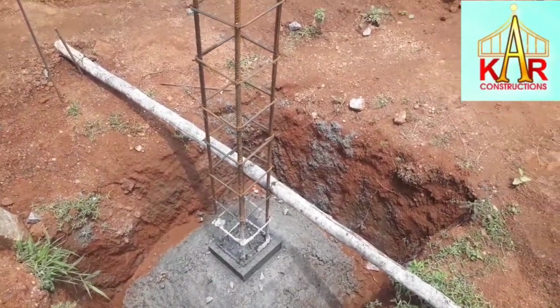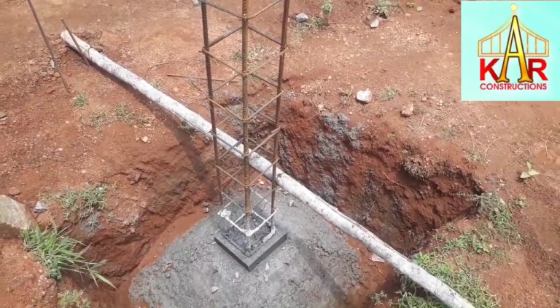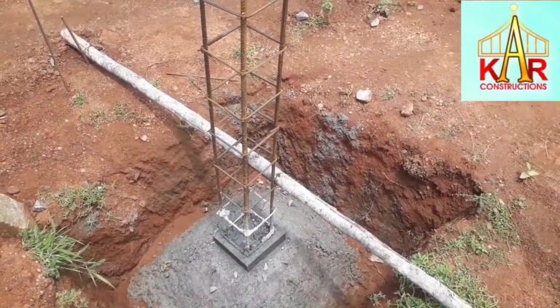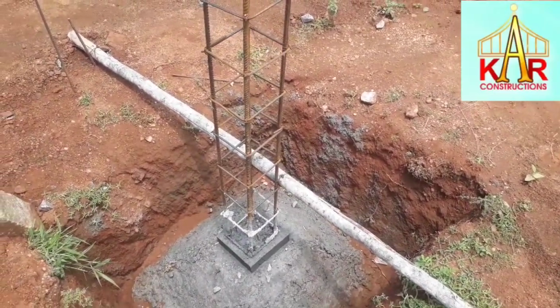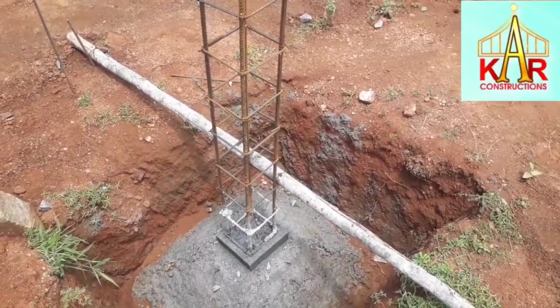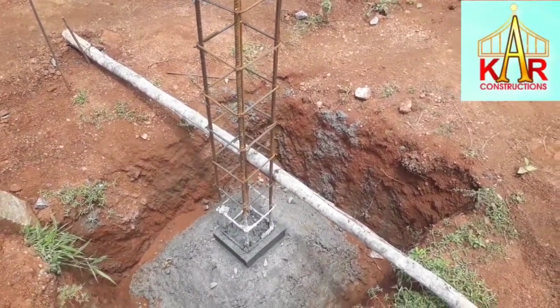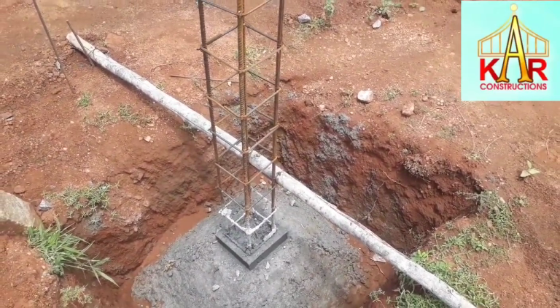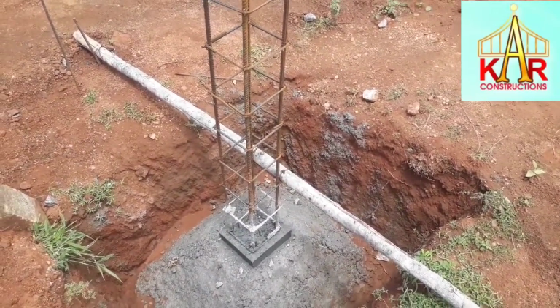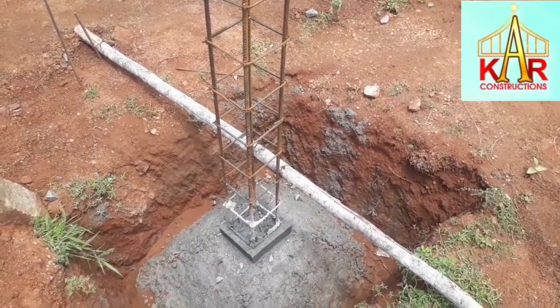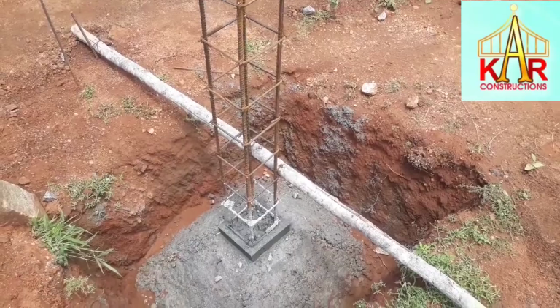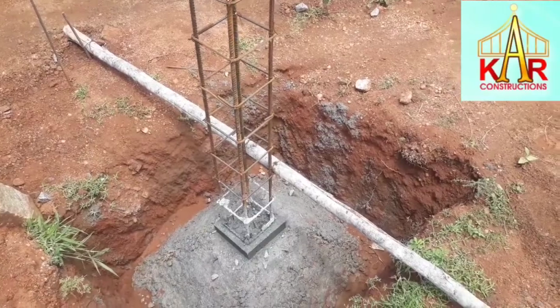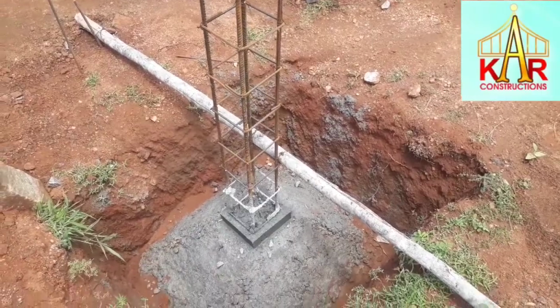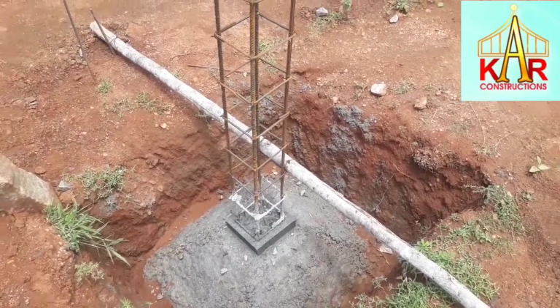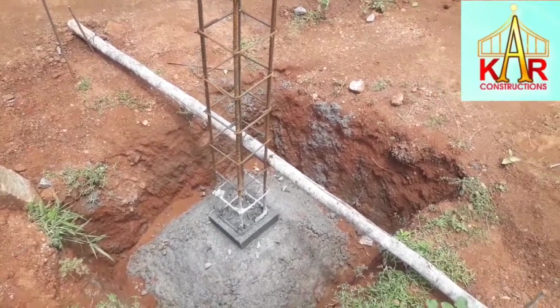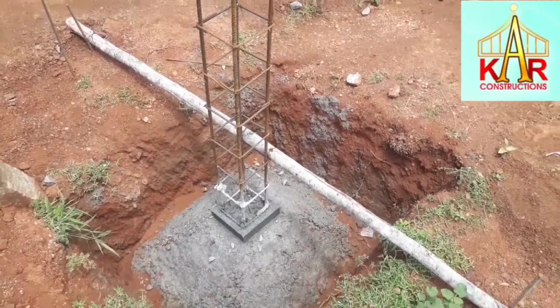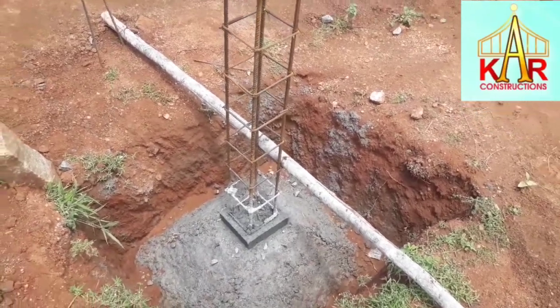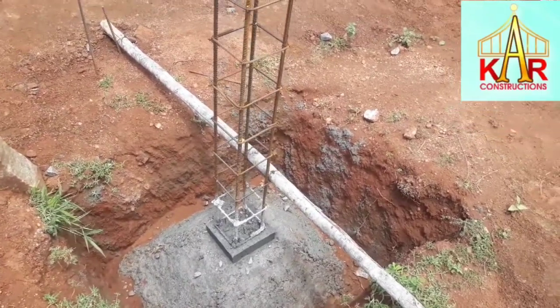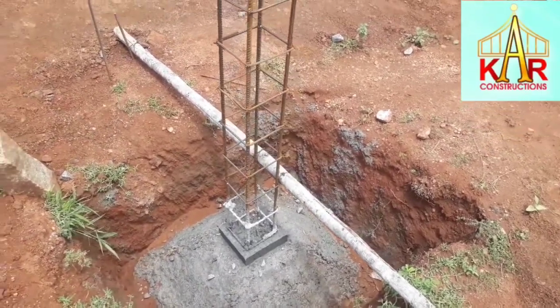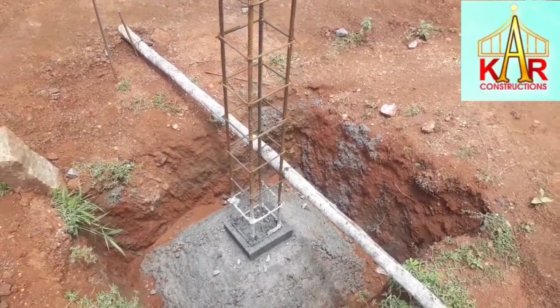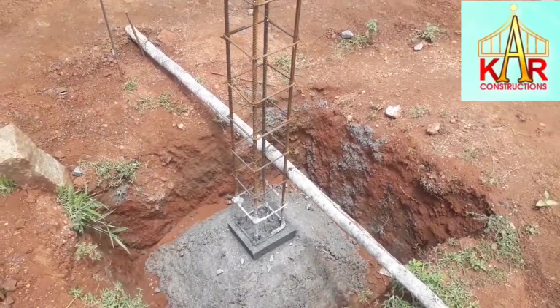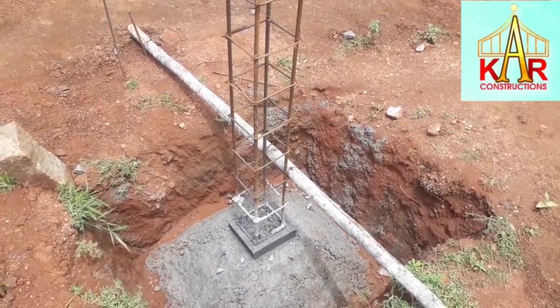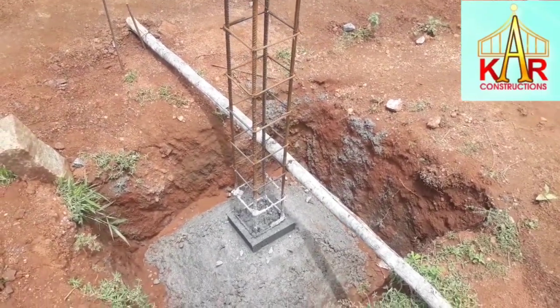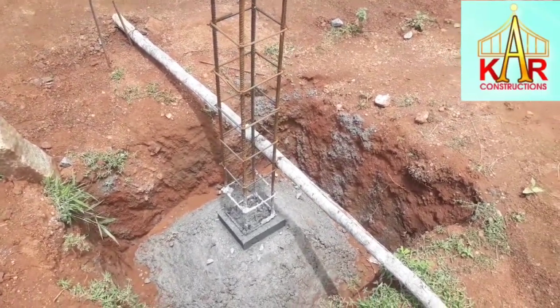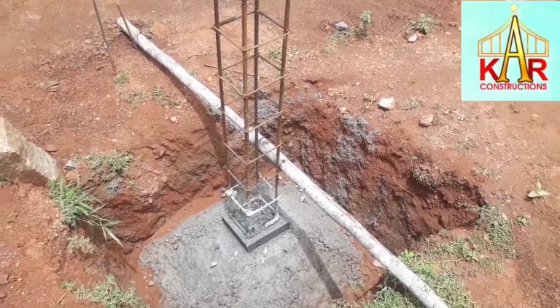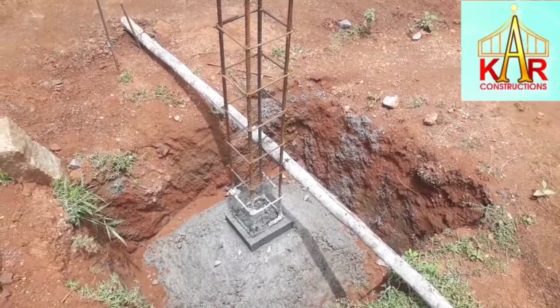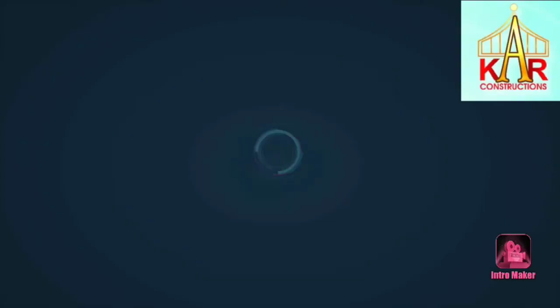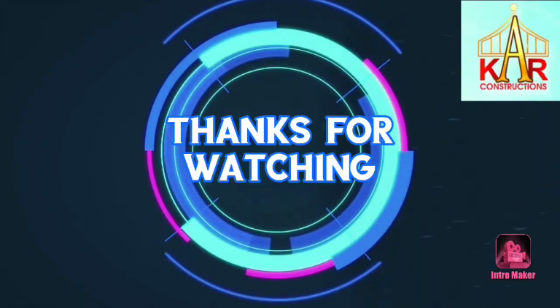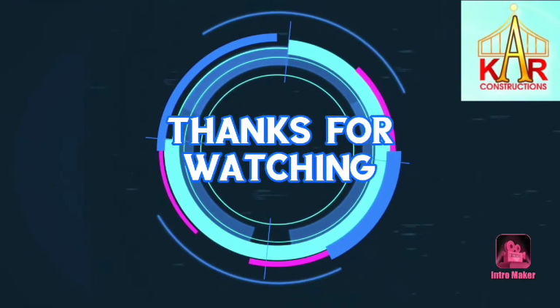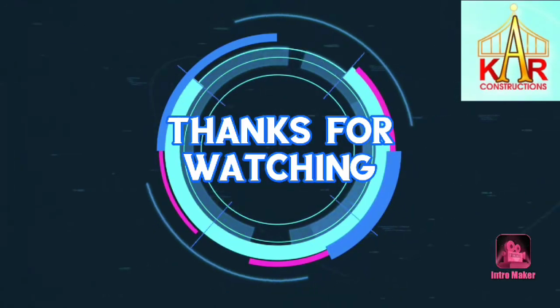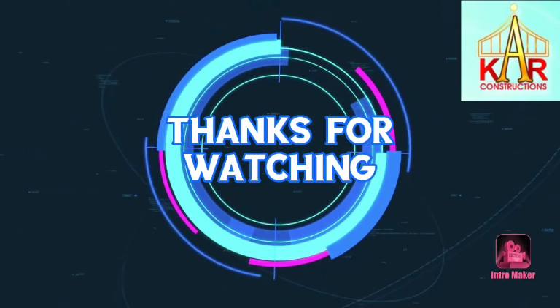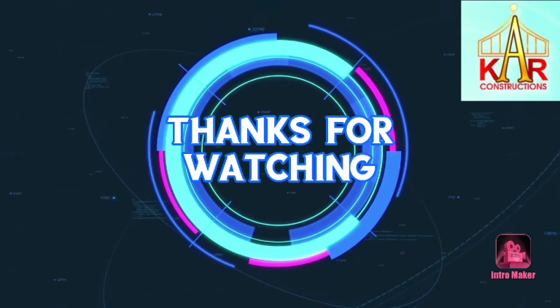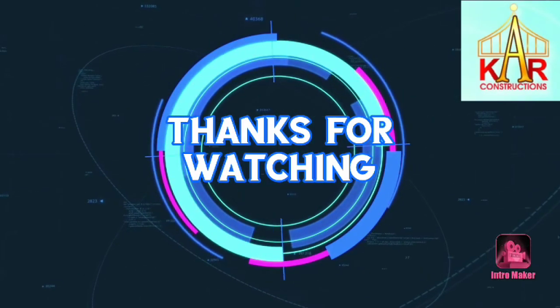So this is the purpose of the Column Shoe — to maintain the clear cover. Thanks for watching, Friends. Subscribe to Civil Series.